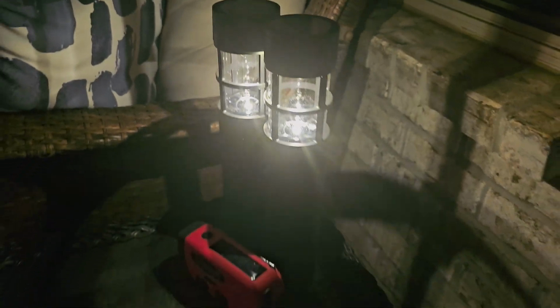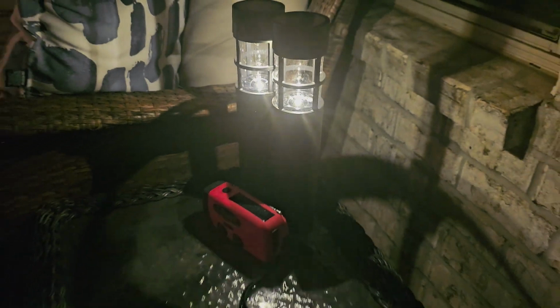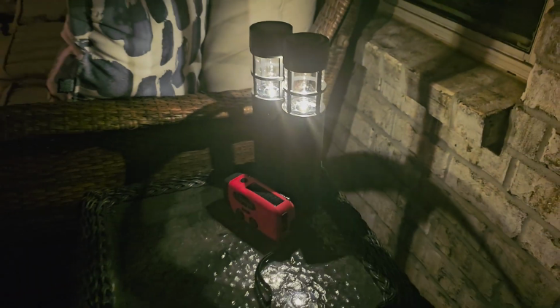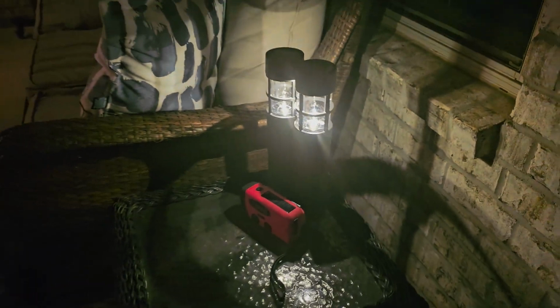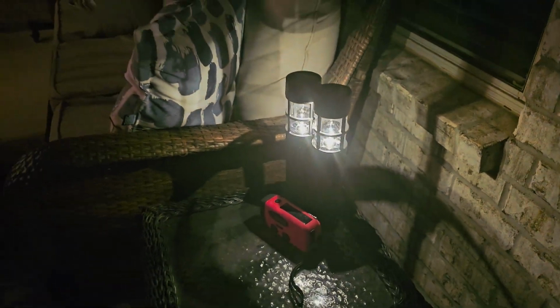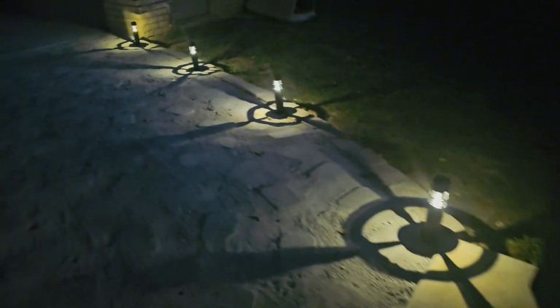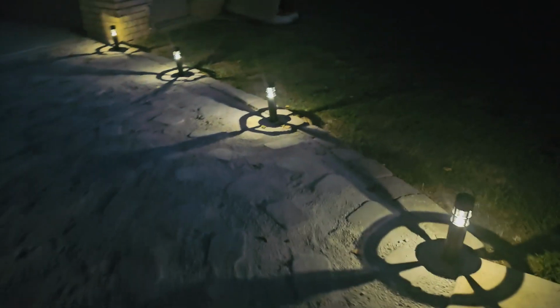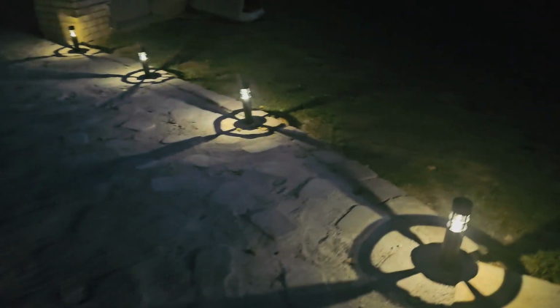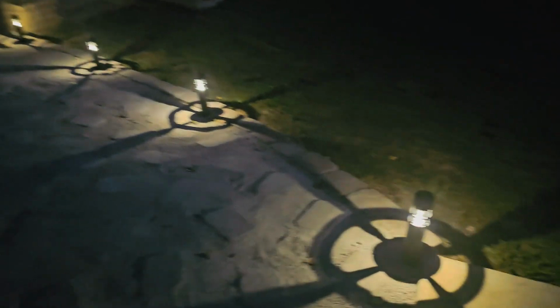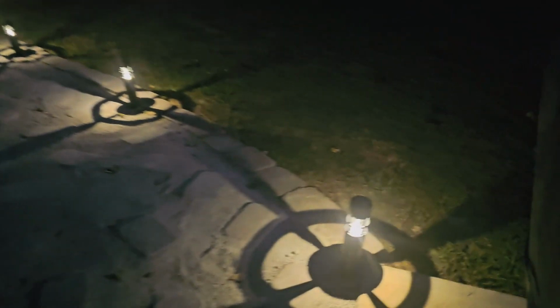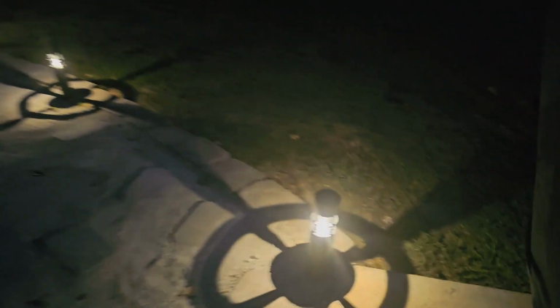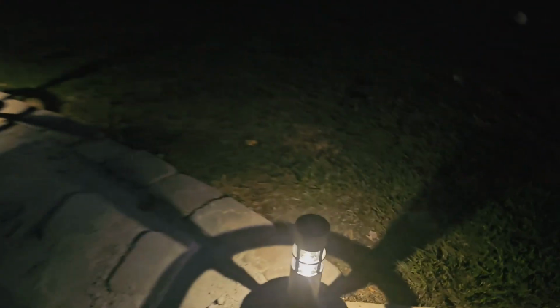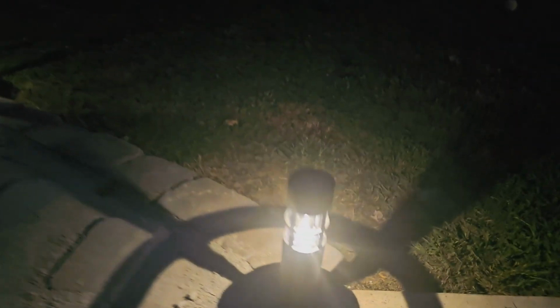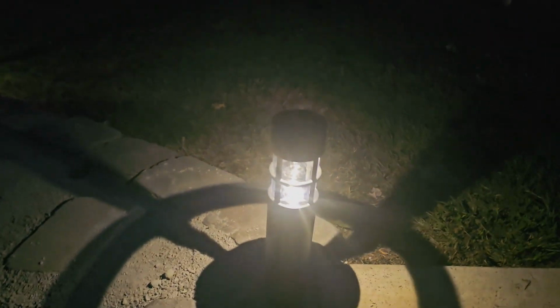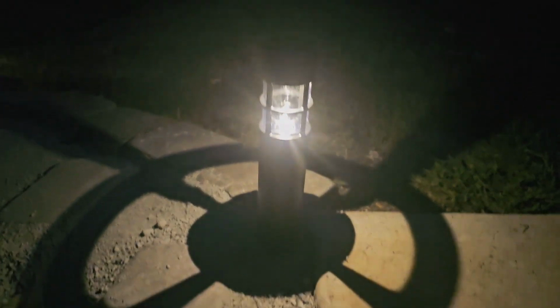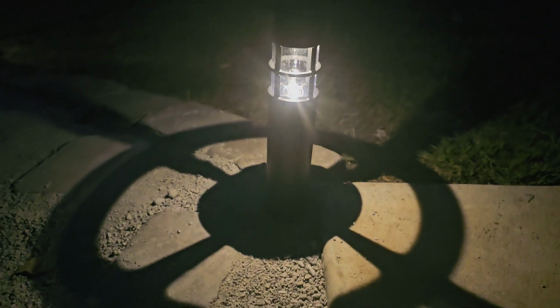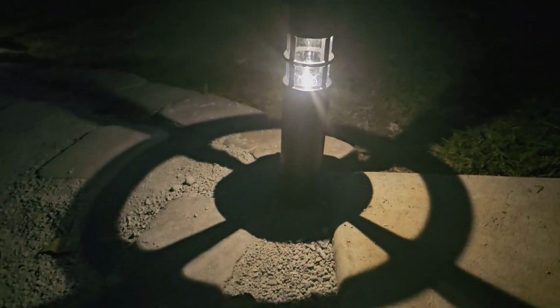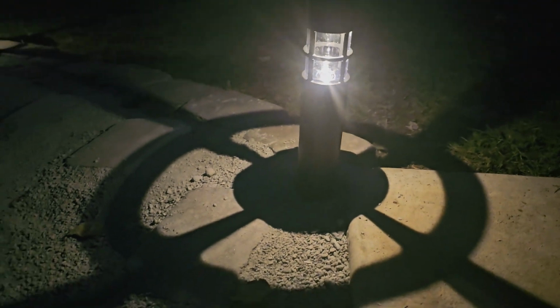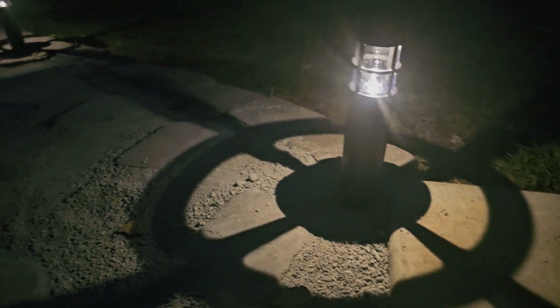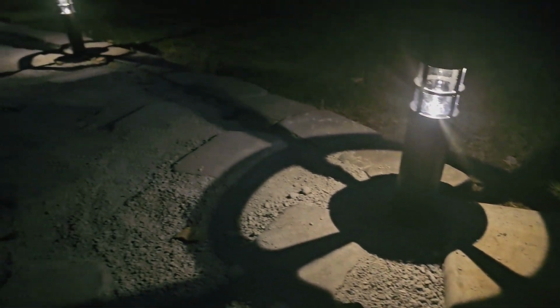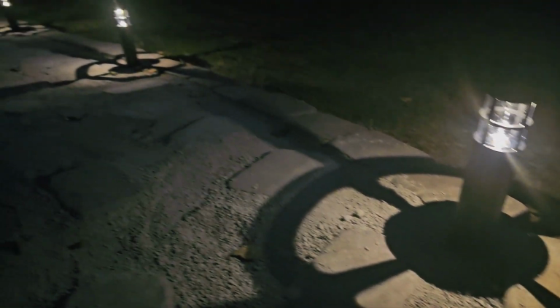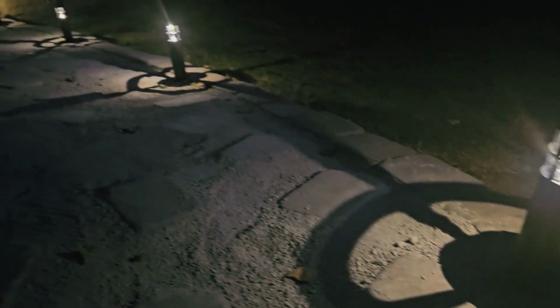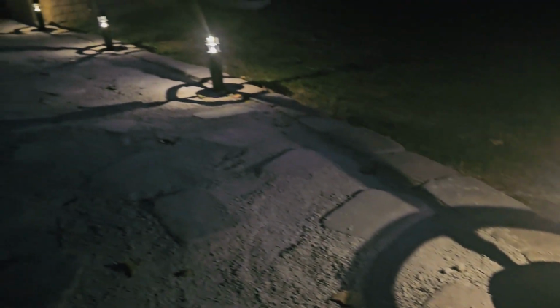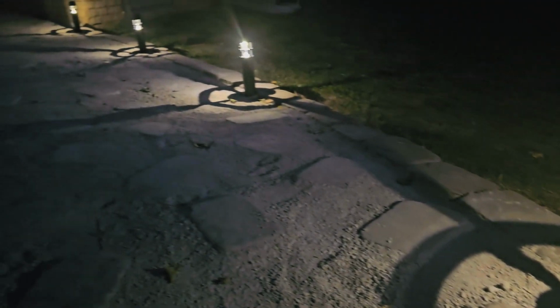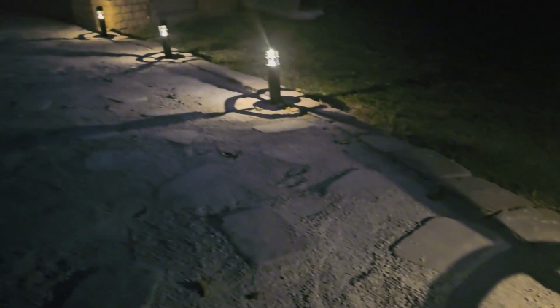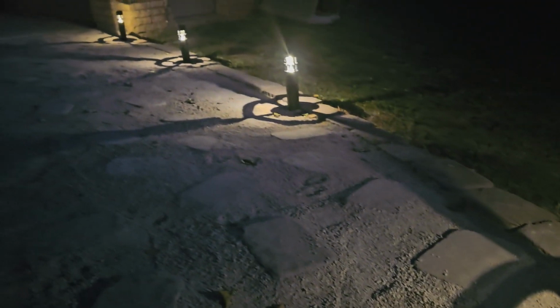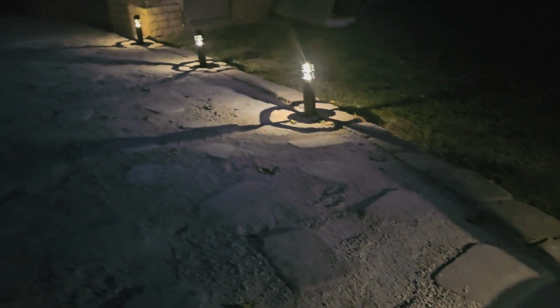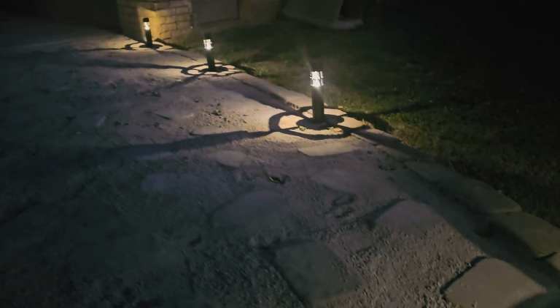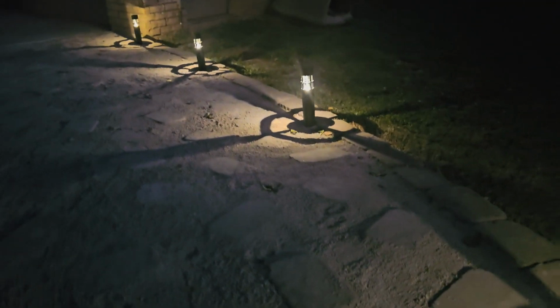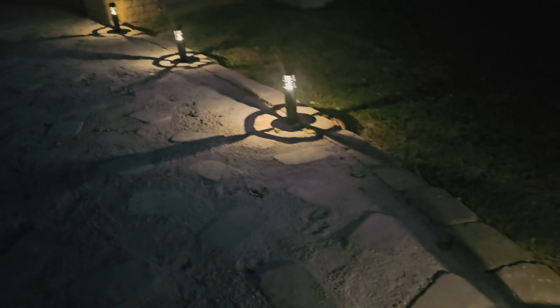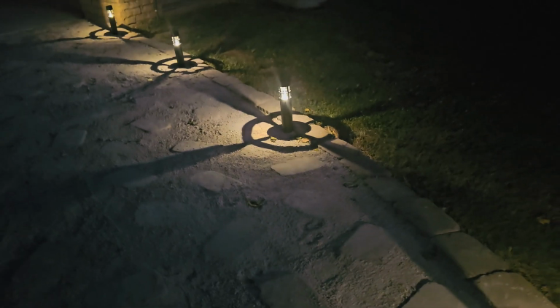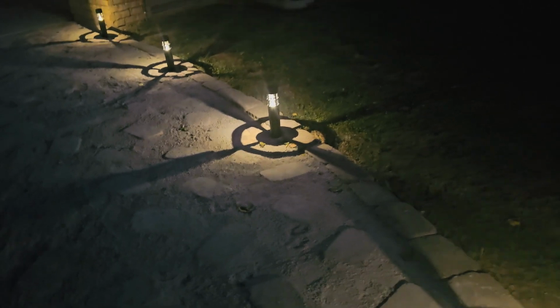They light up pretty well. As you can tell here, these are really pretty — I really like the look of these. Now for the dimensions, just for reference, they are almost three inches in length, almost 15 inches in width, and 2.83 inches in height.